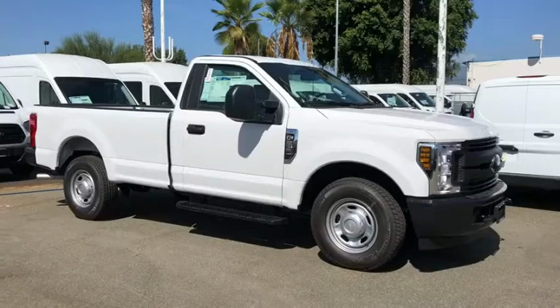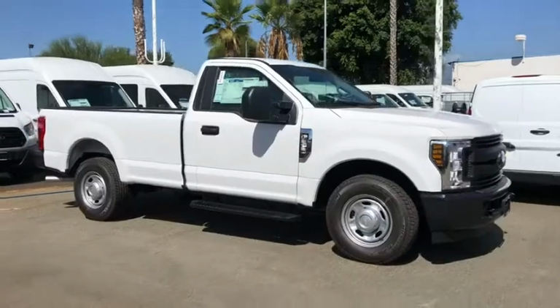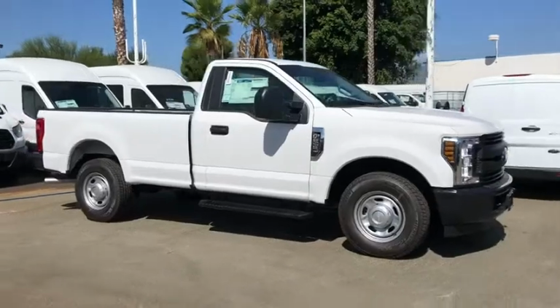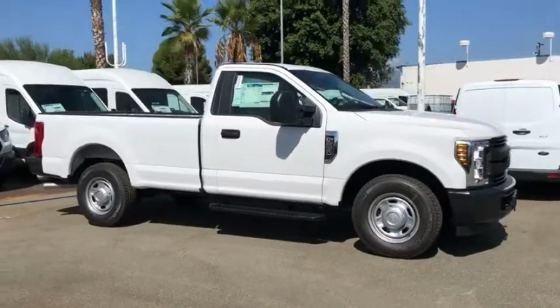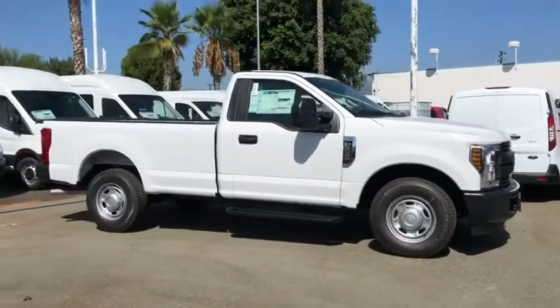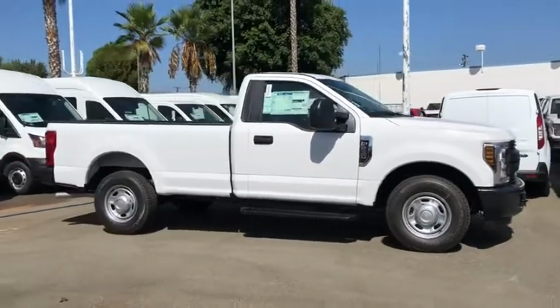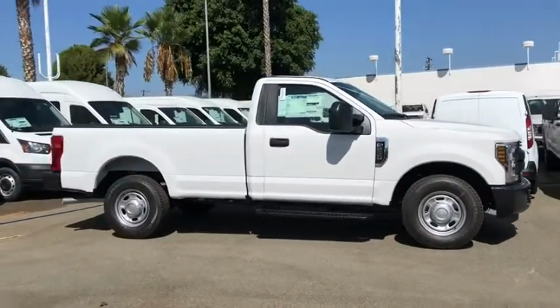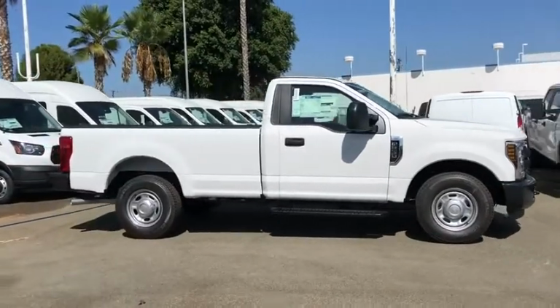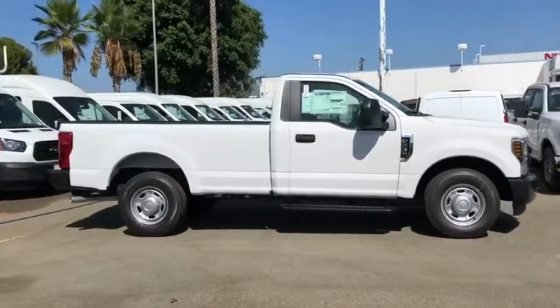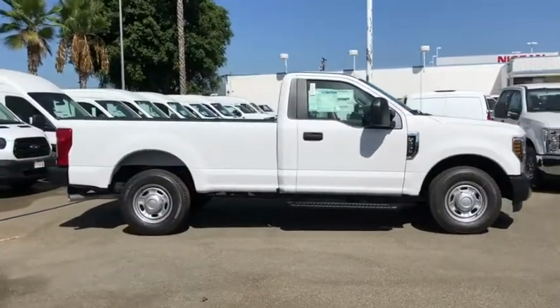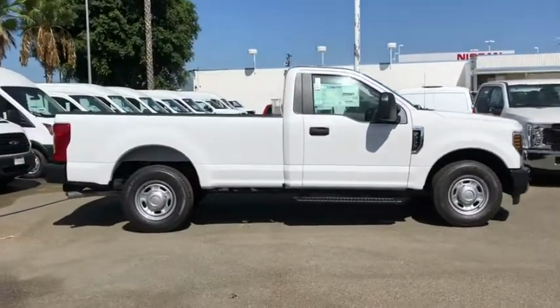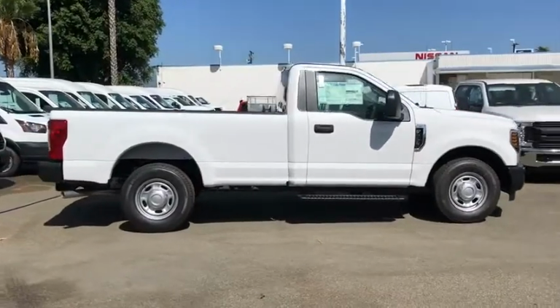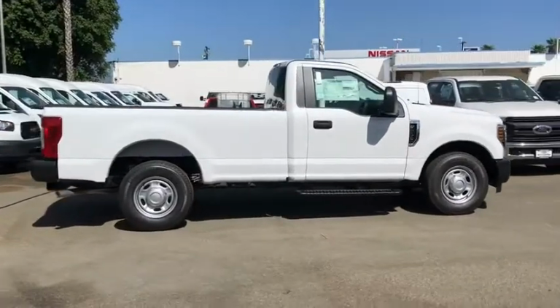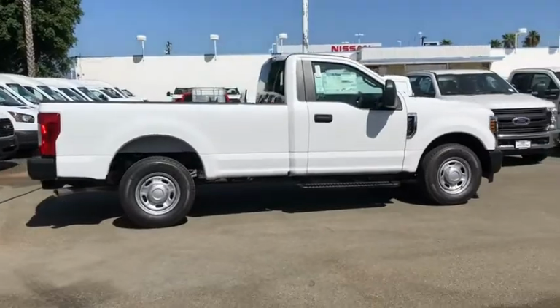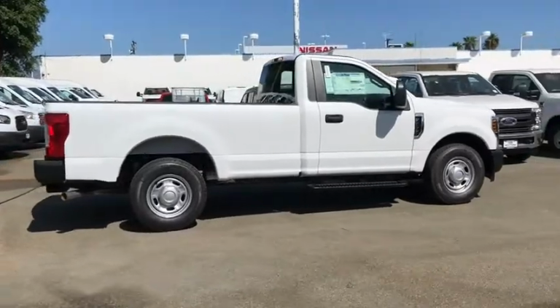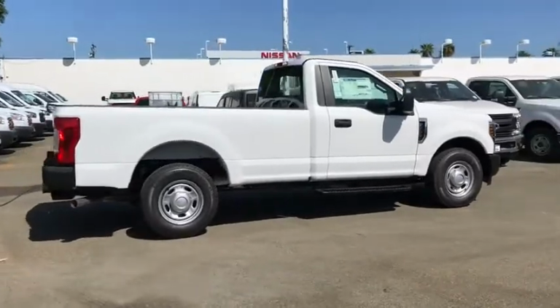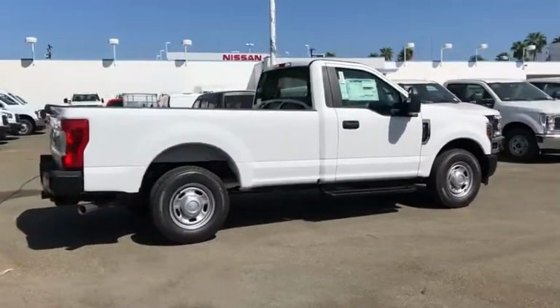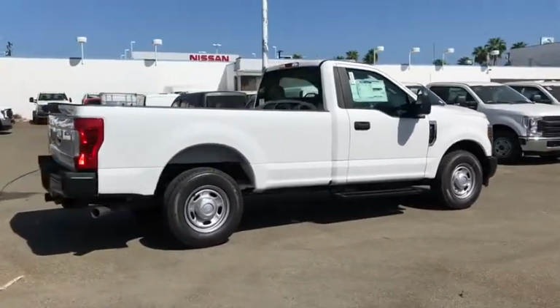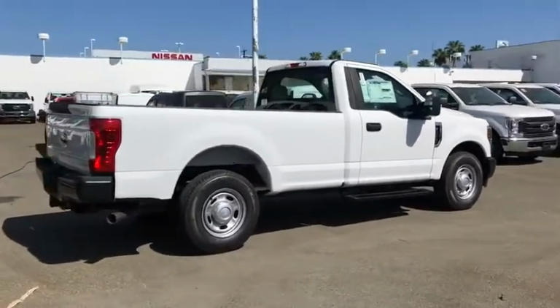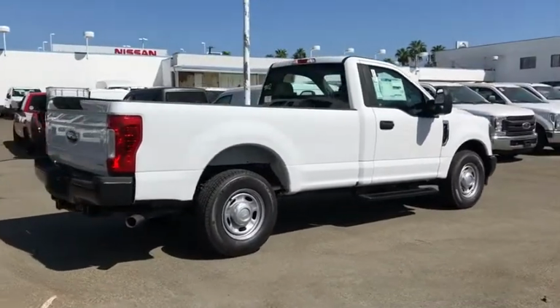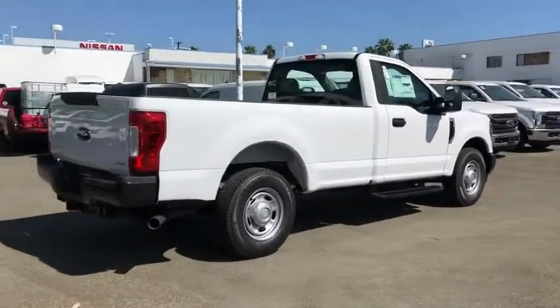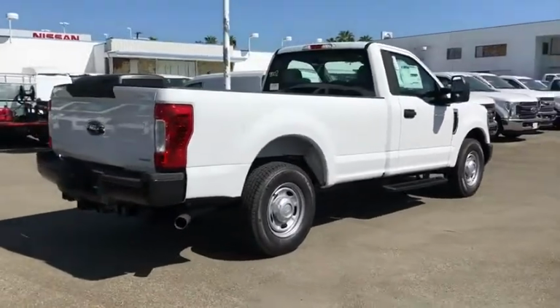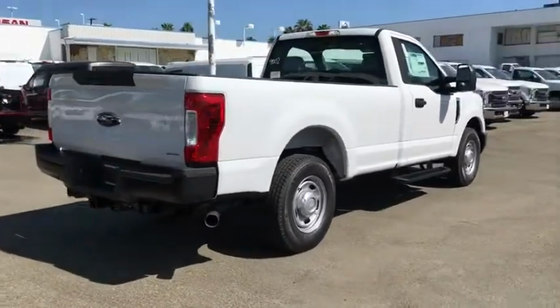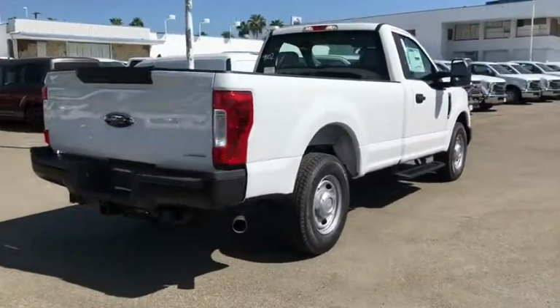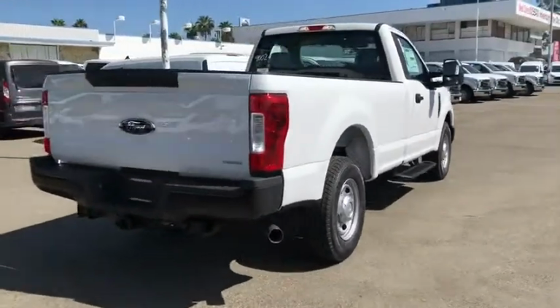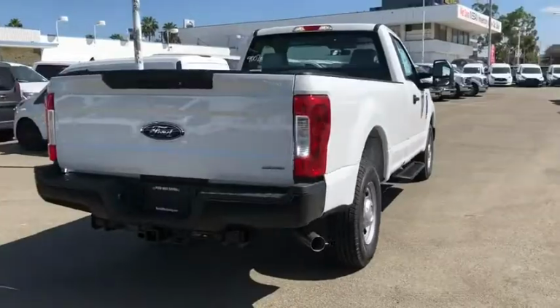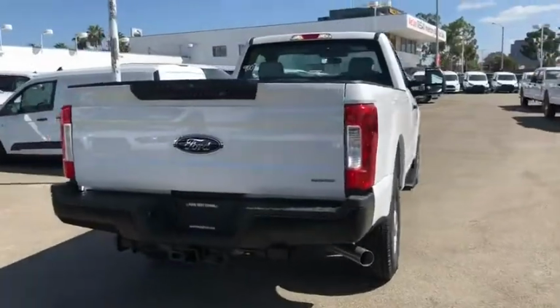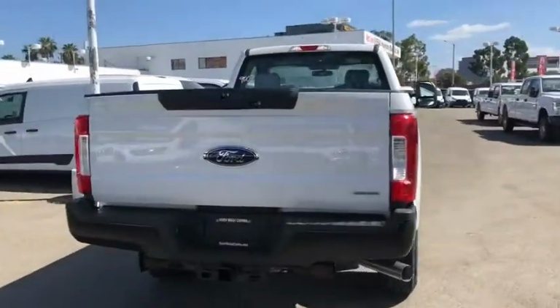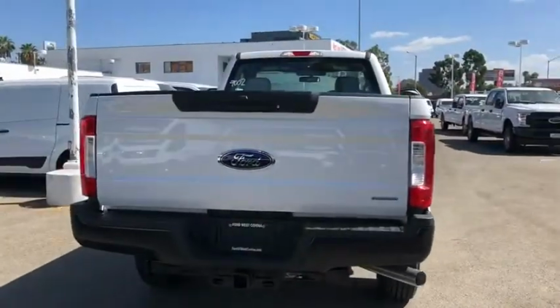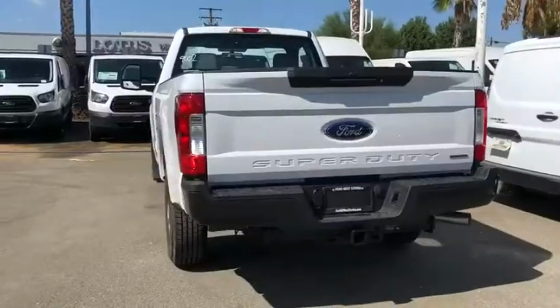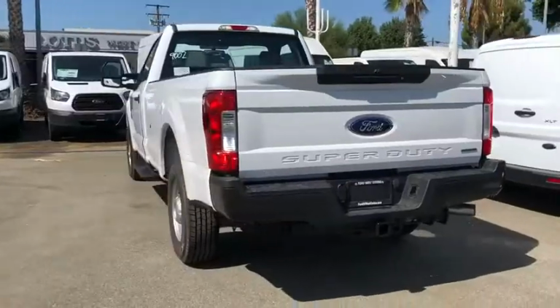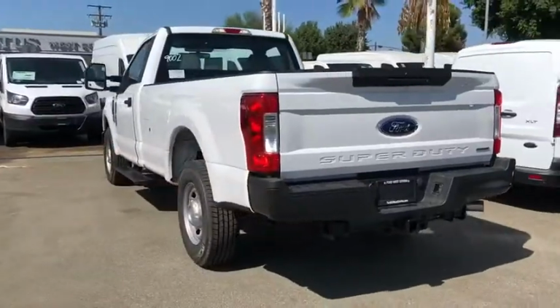Introducing the 2019 Ford F-250. Now is the perfect time to start a fresh new chapter in your traveling life. Take a closer look at this vehicle — its design and features represent an outstanding value.